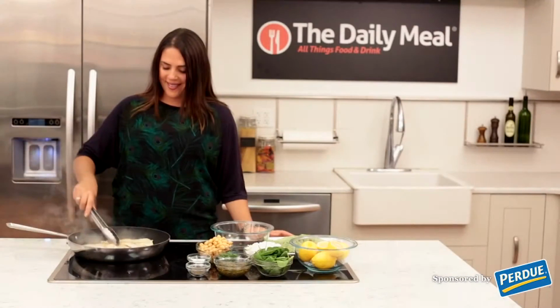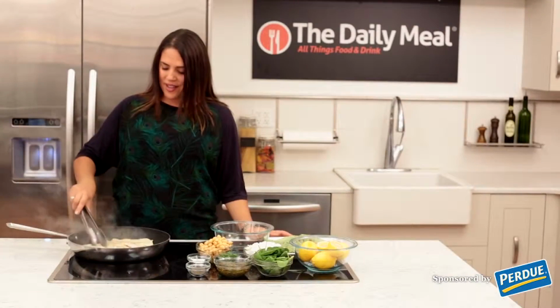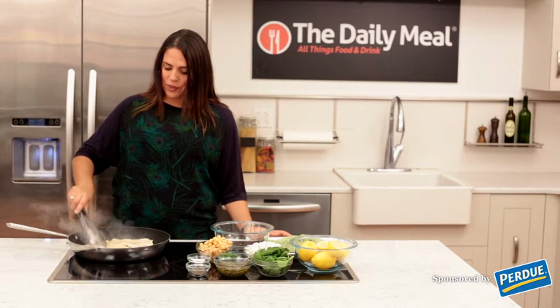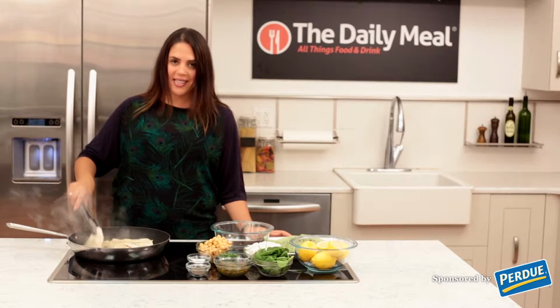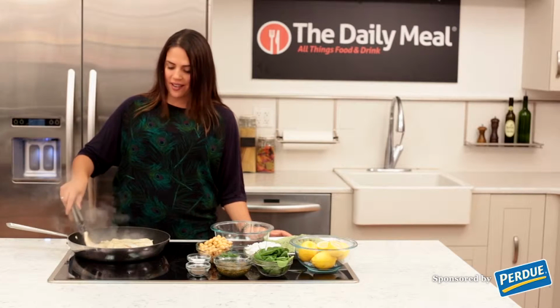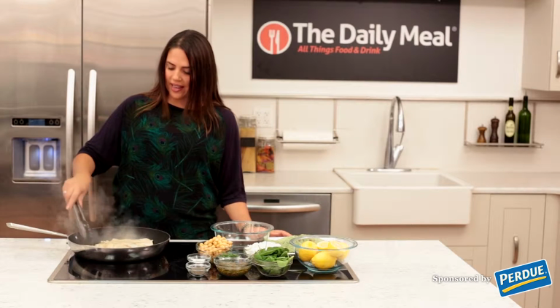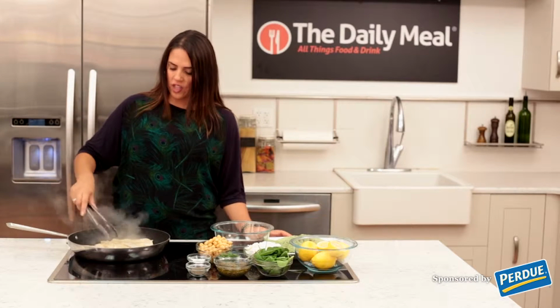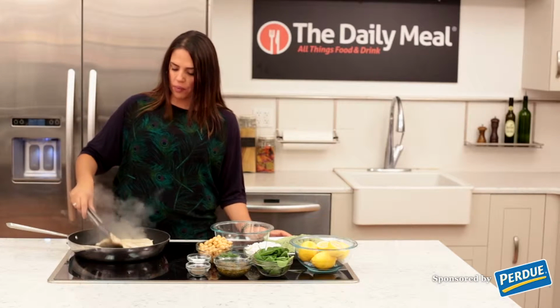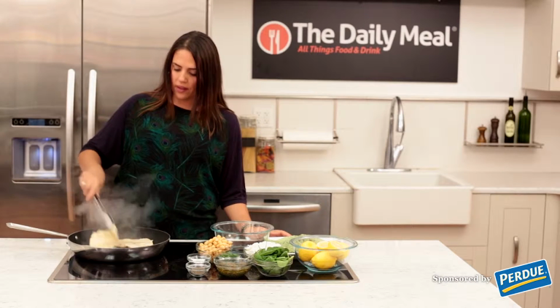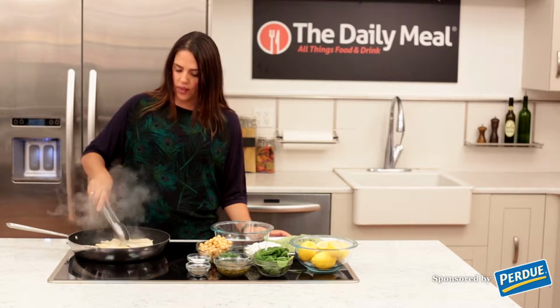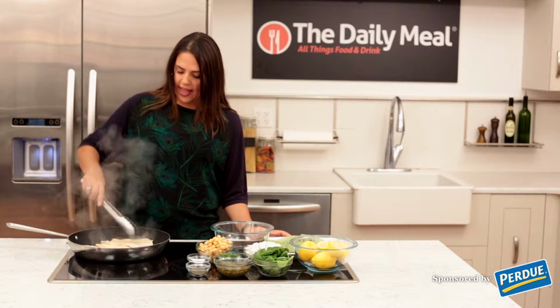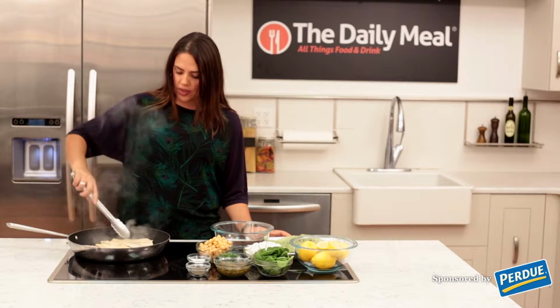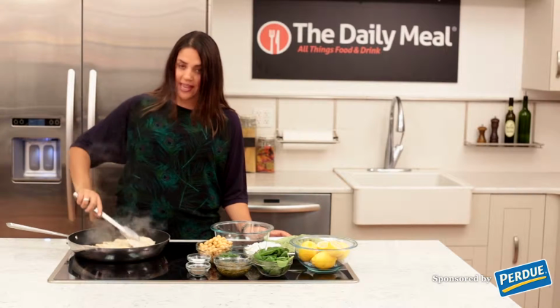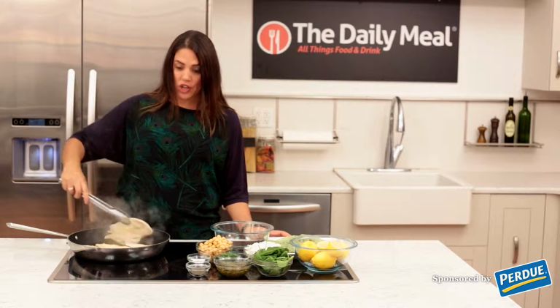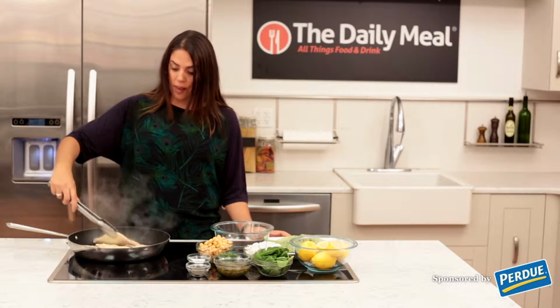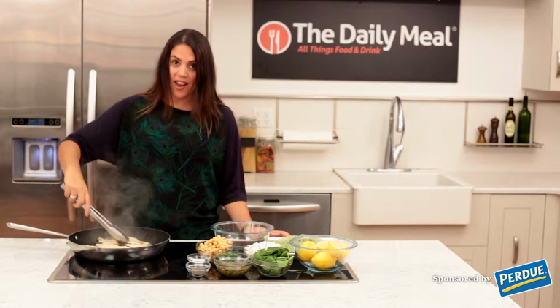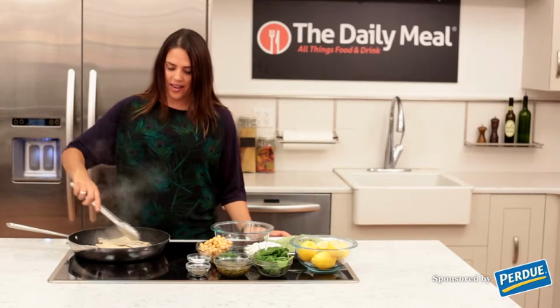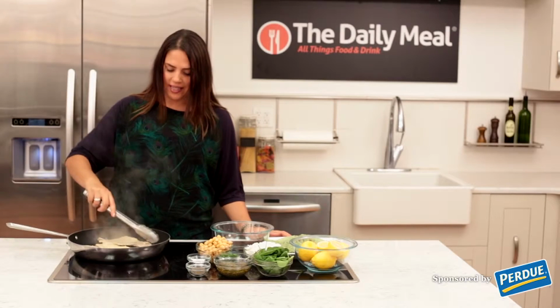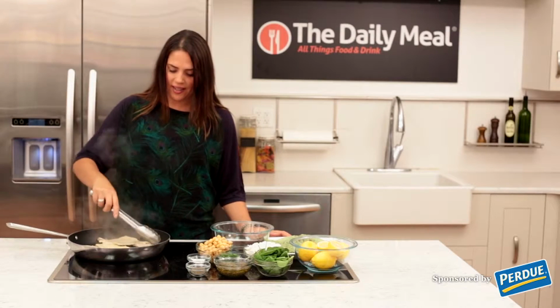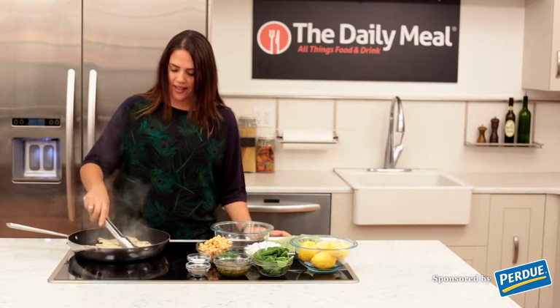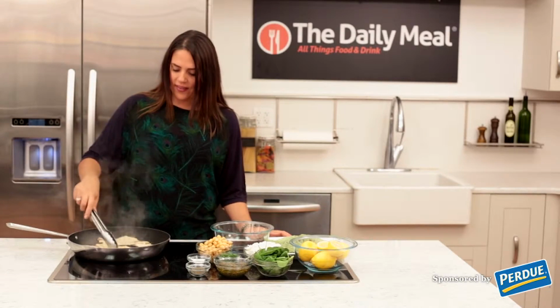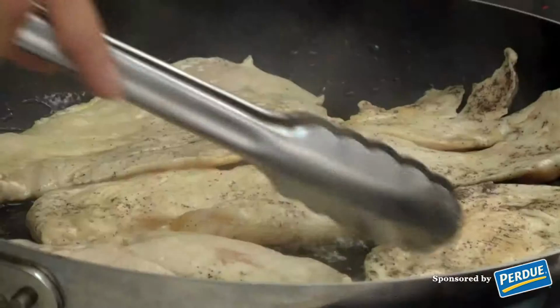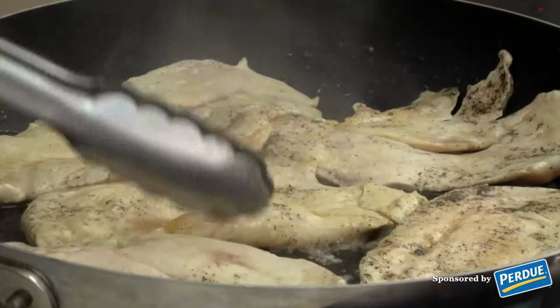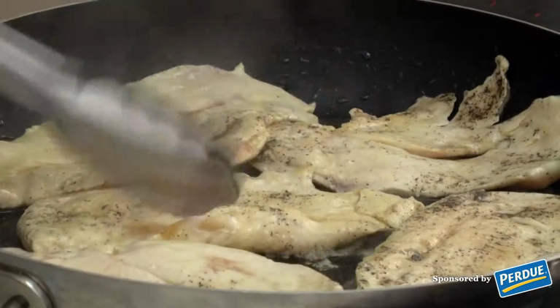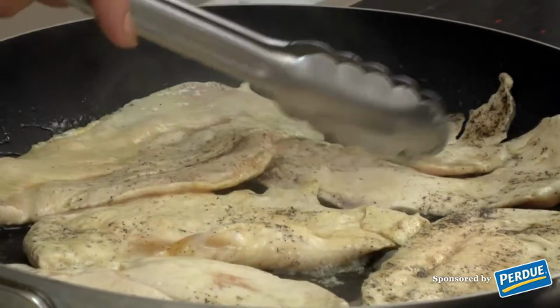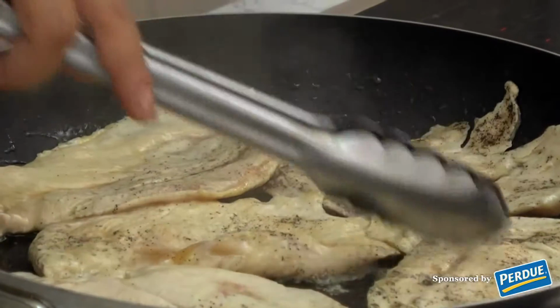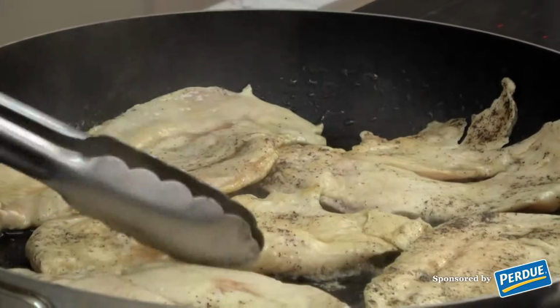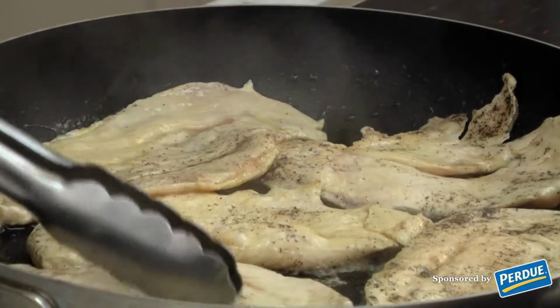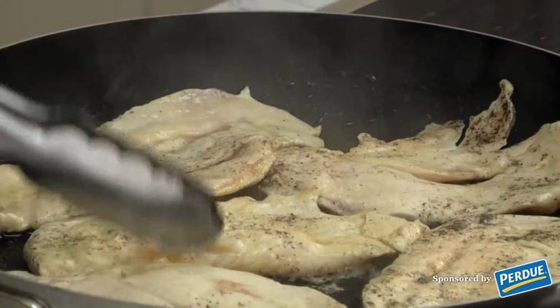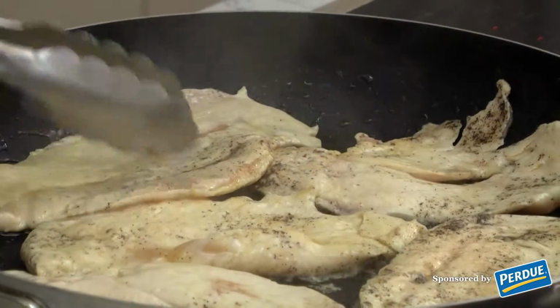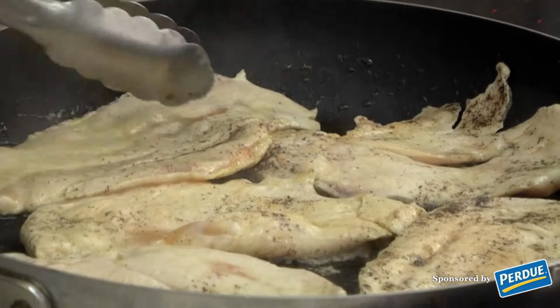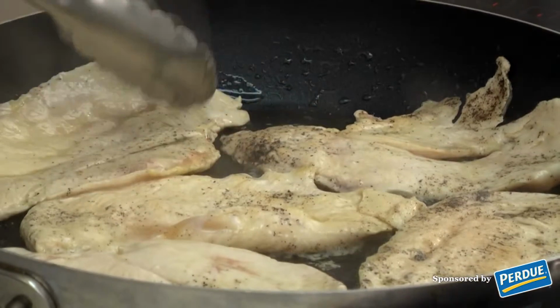We're just sitting here letting the chicken brown. As you can see, it's cooking up very nicely, and we're going to move on to starting to make the filling for the rest.